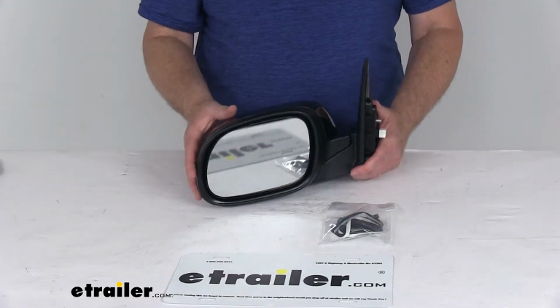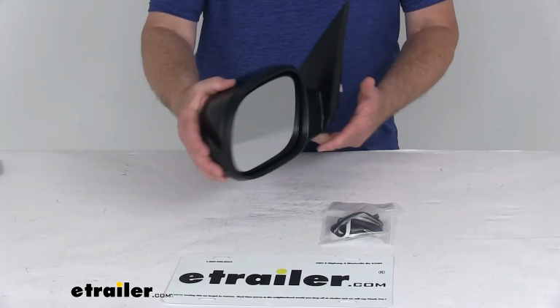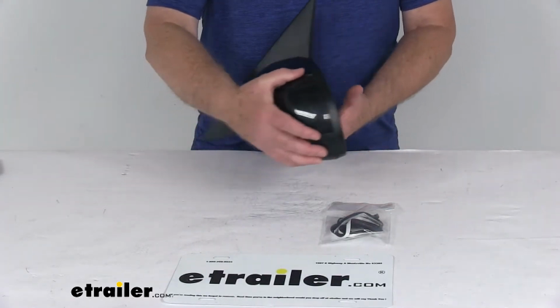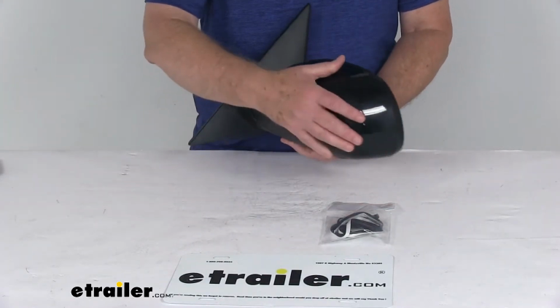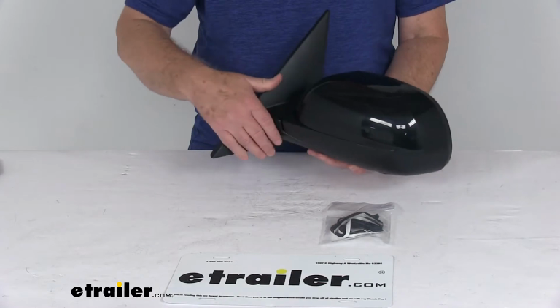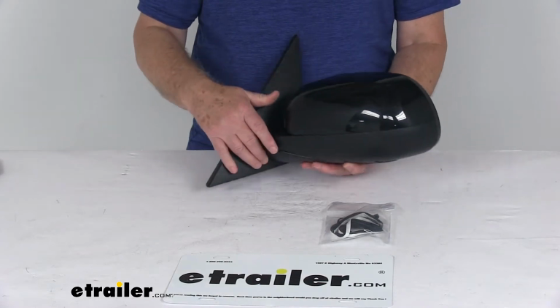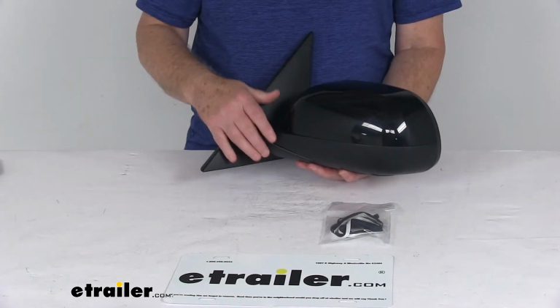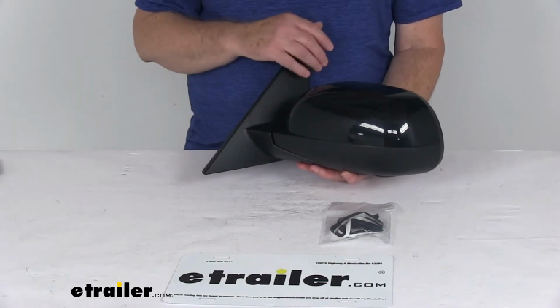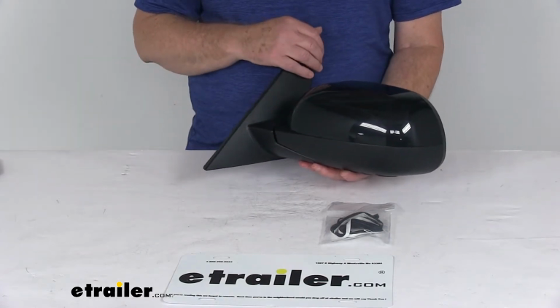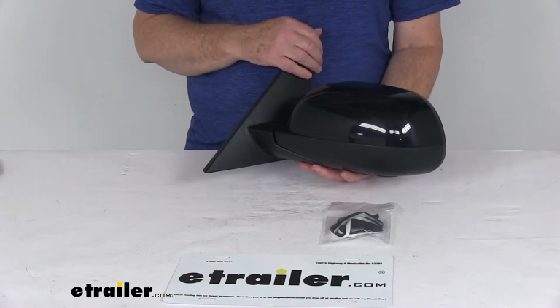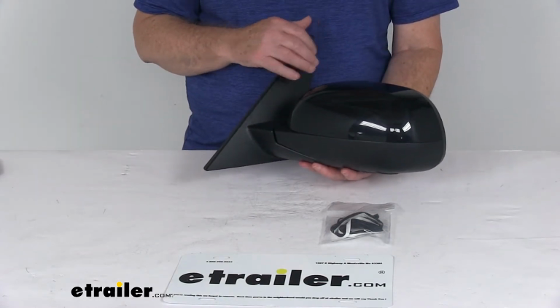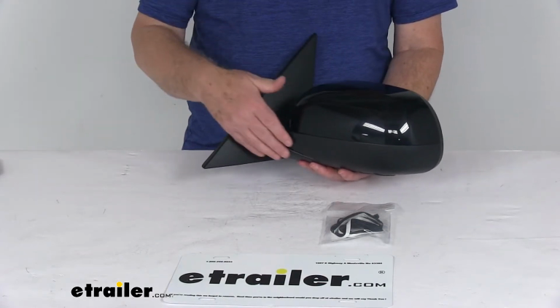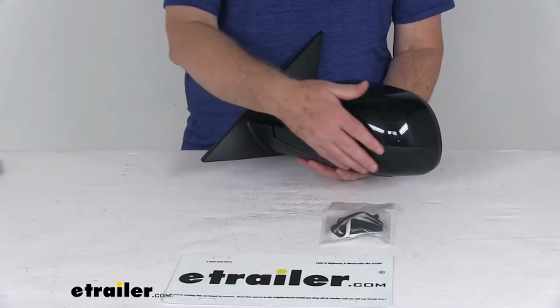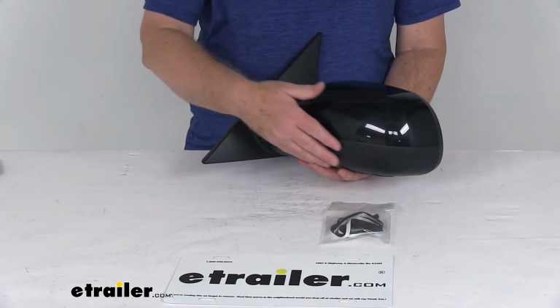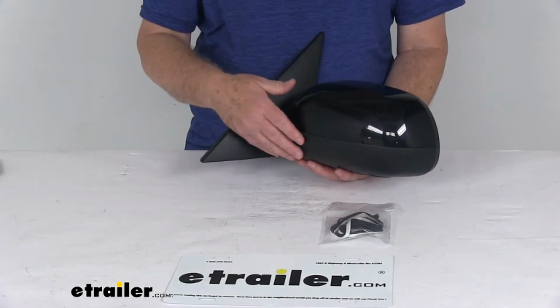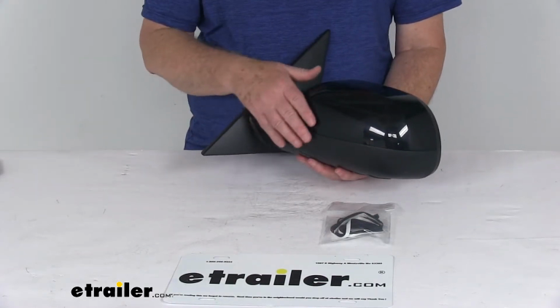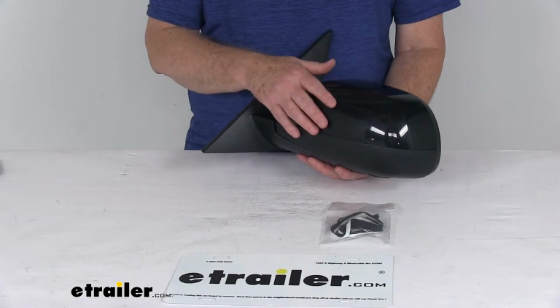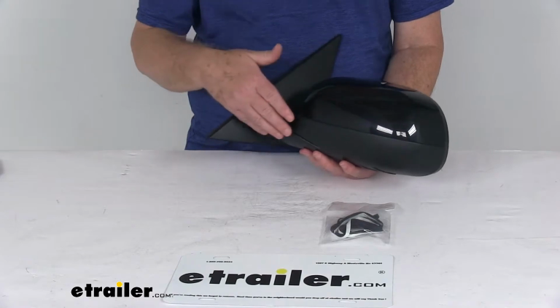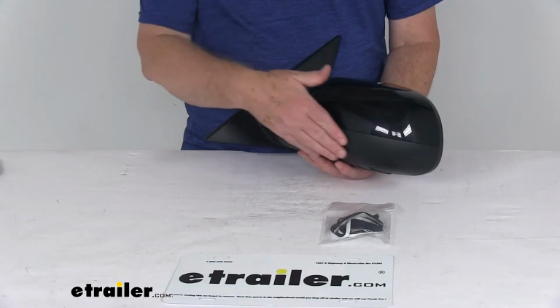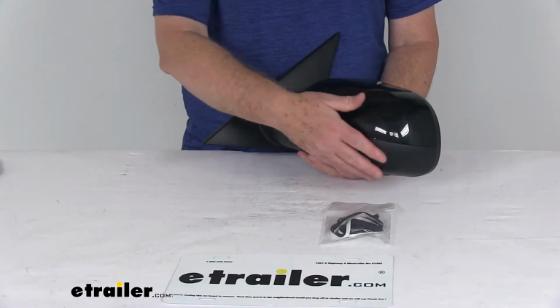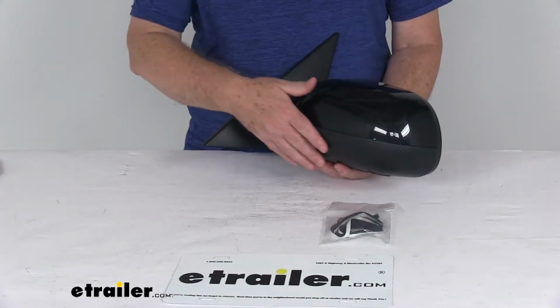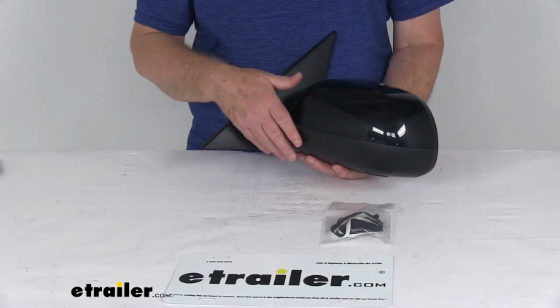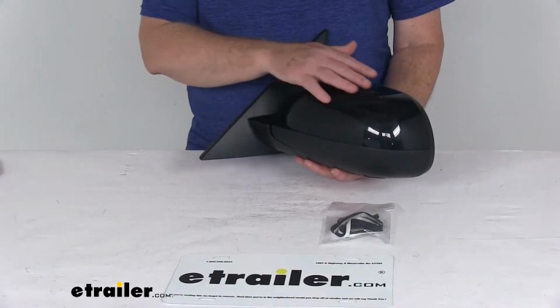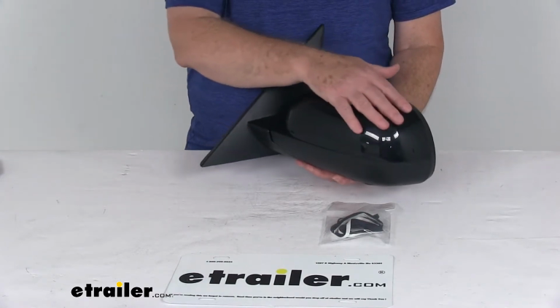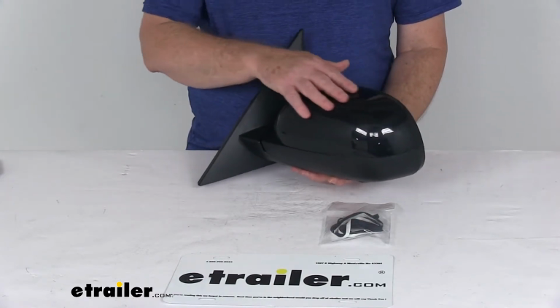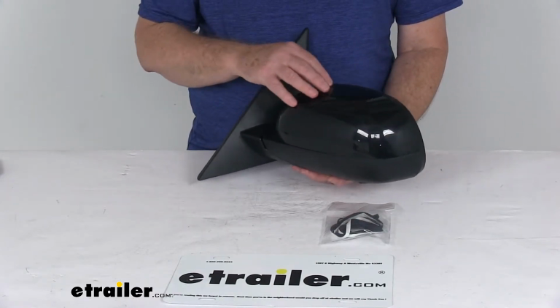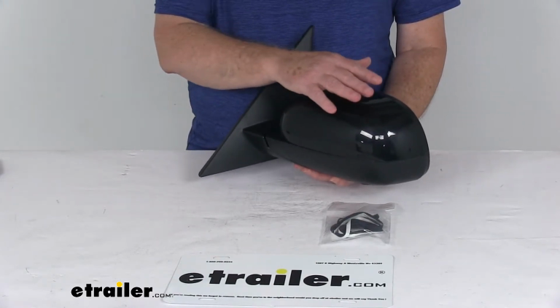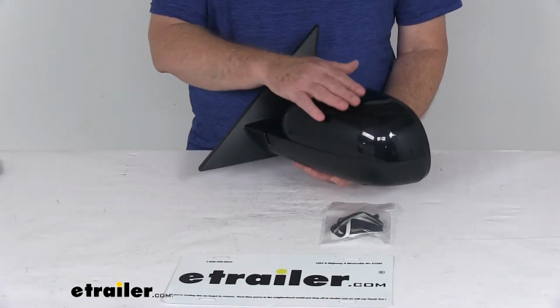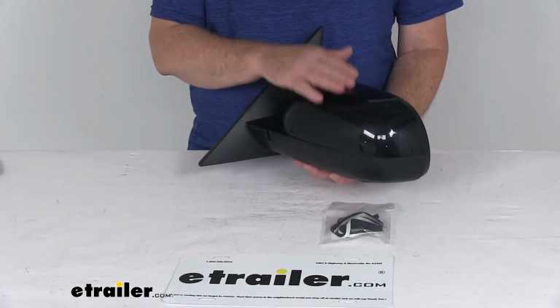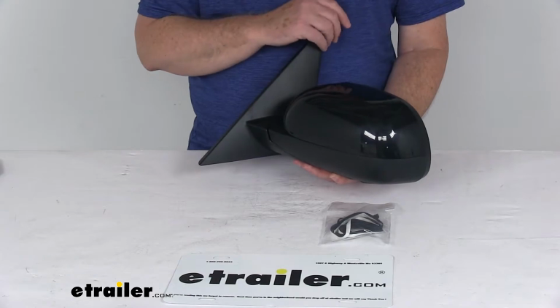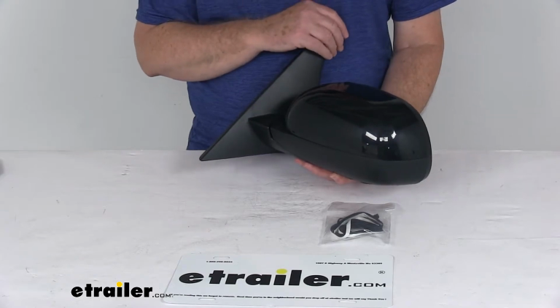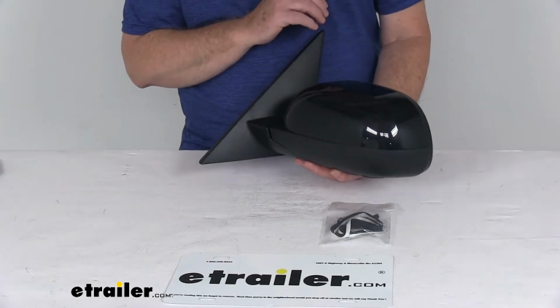It is a breakaway design — the mirror folds when struck to prevent breakage. It's housed in a durable plastic housing with a textured black finish, and the cover, which is the glossy portion, can be painted to match your vehicle if you prefer.